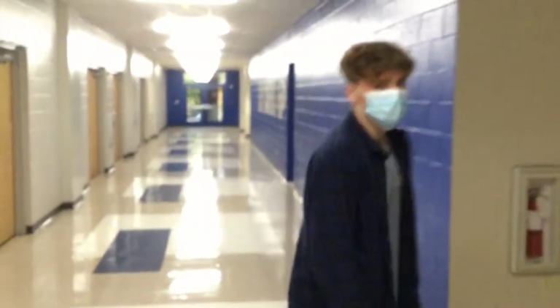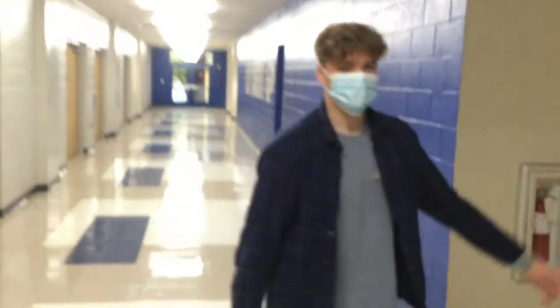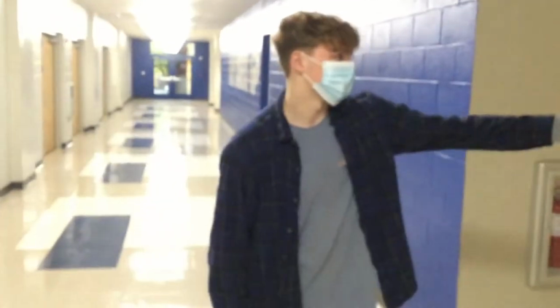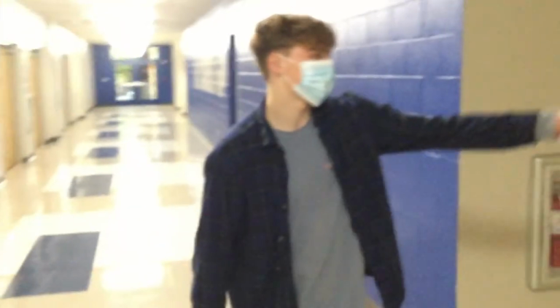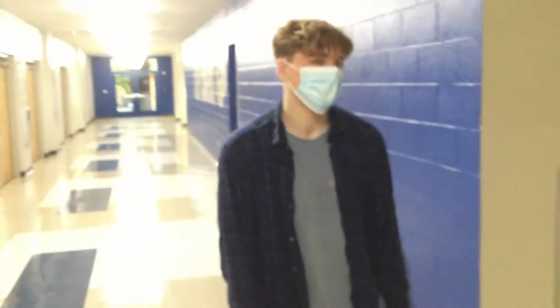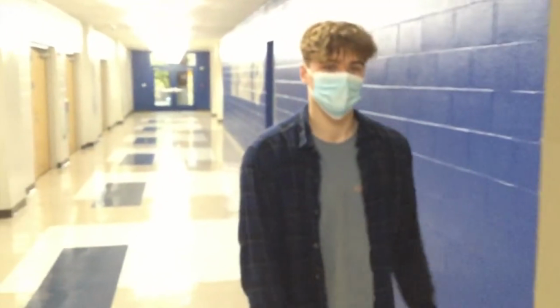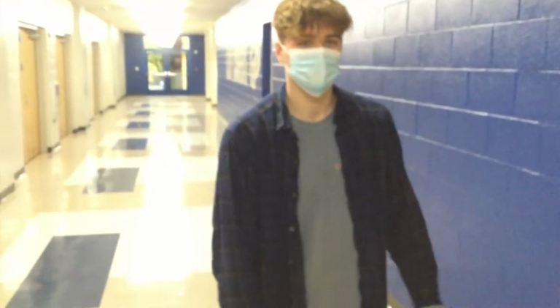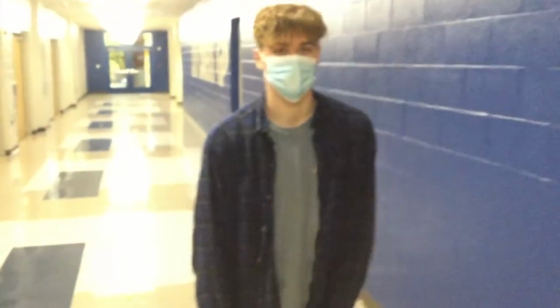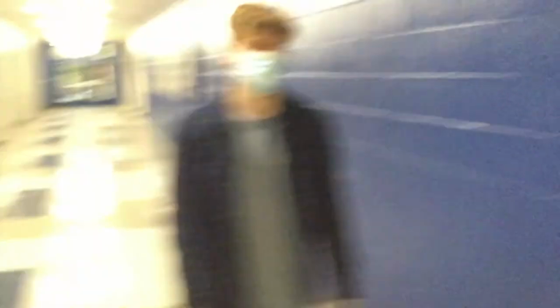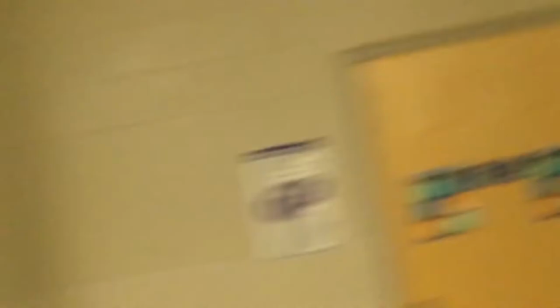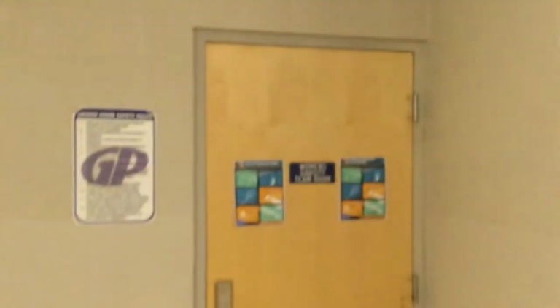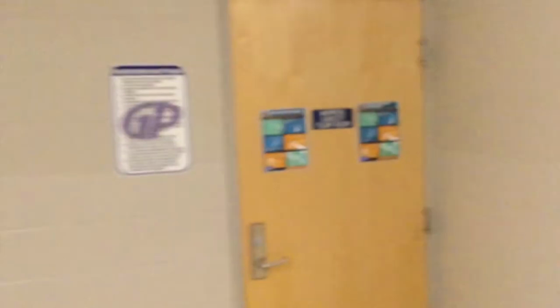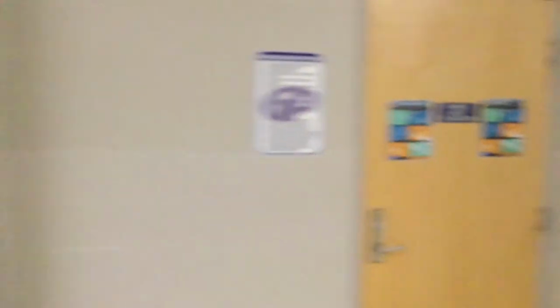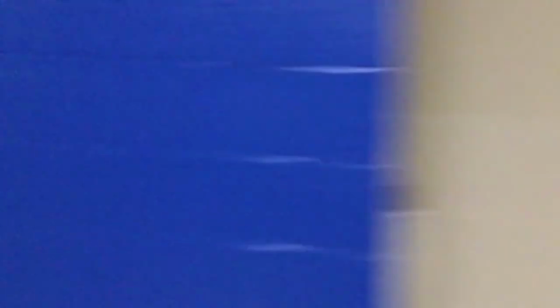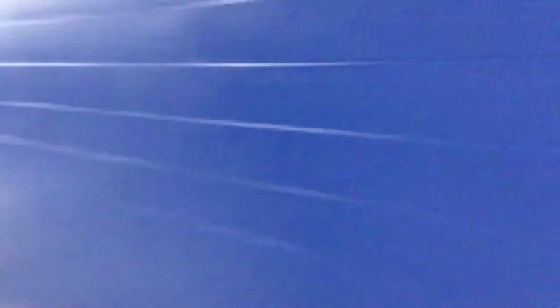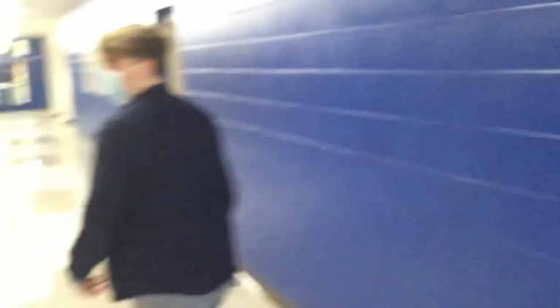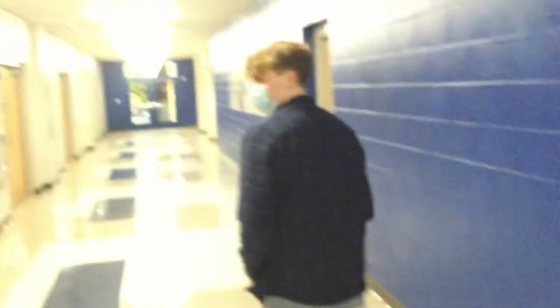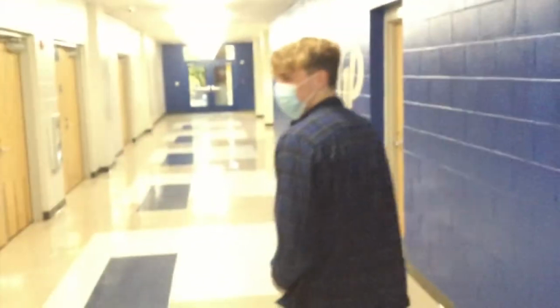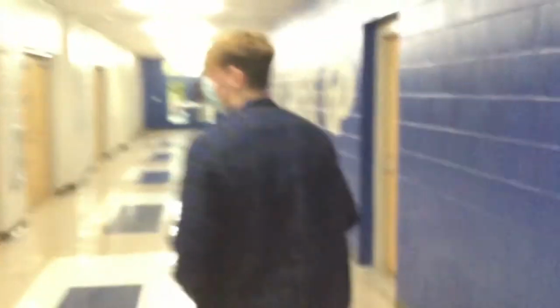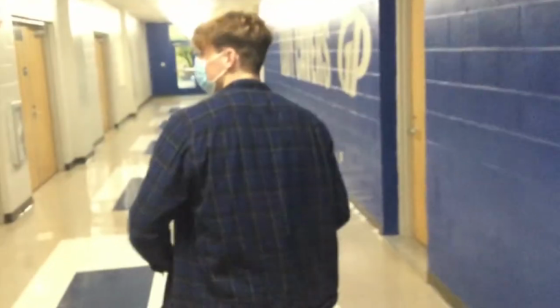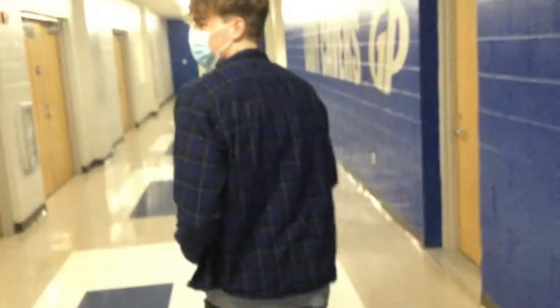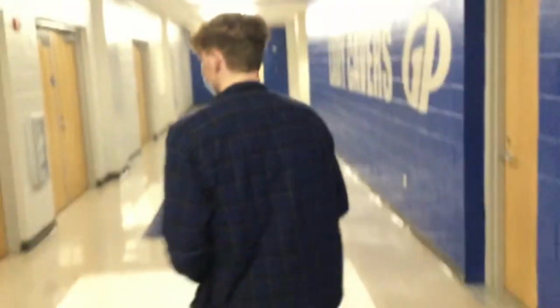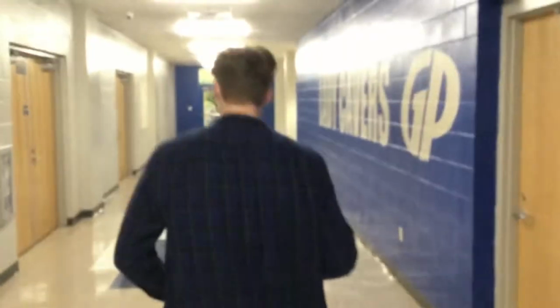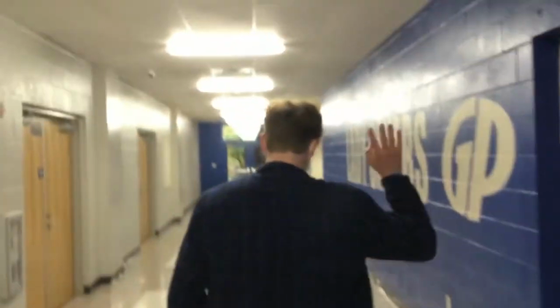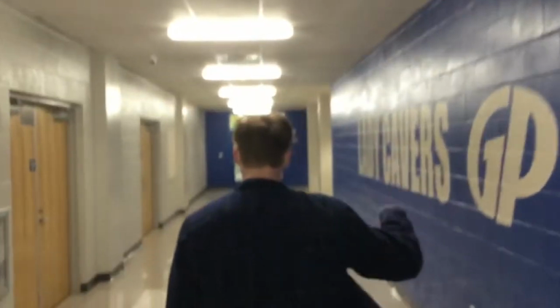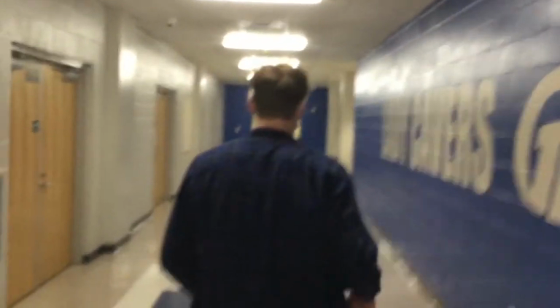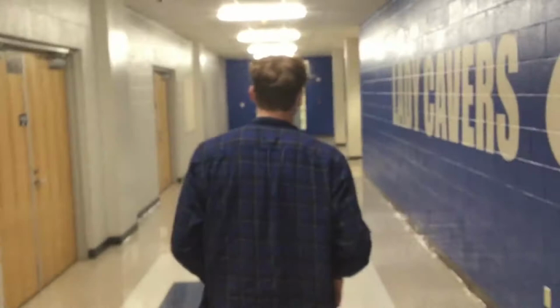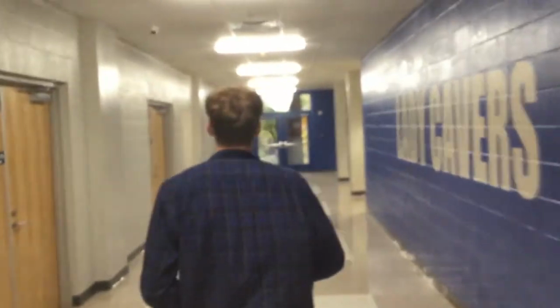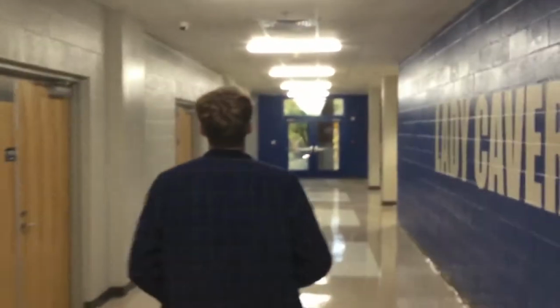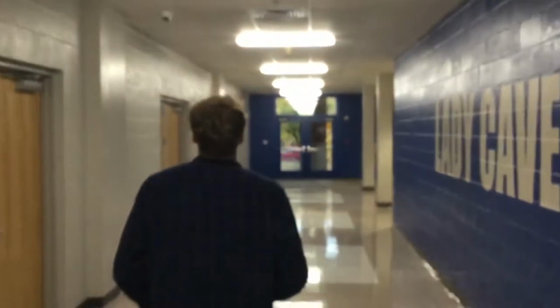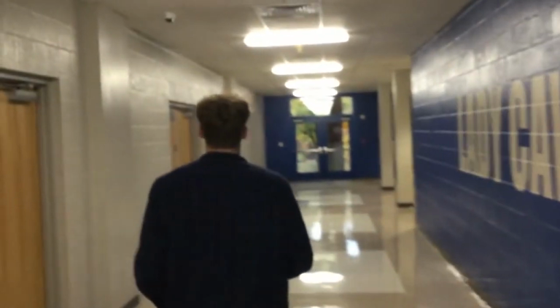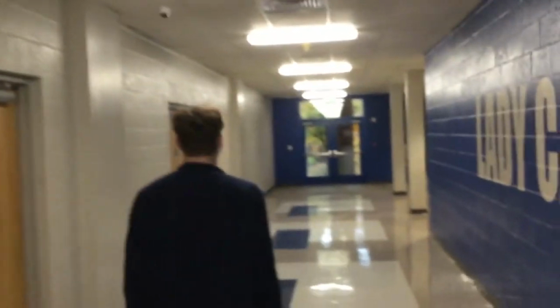So this is the girls' varsity locker room — that's just where the girls' varsity sports go to change.